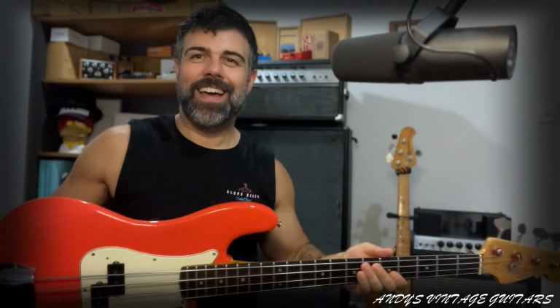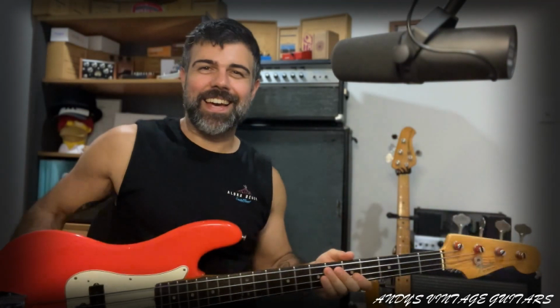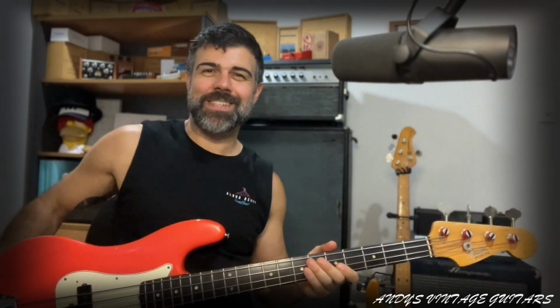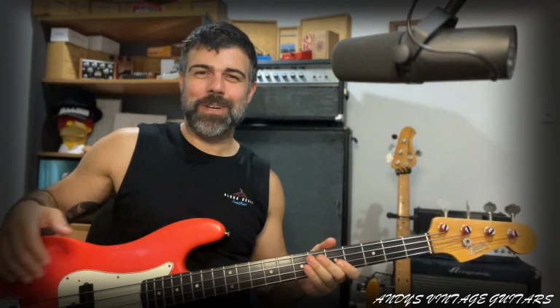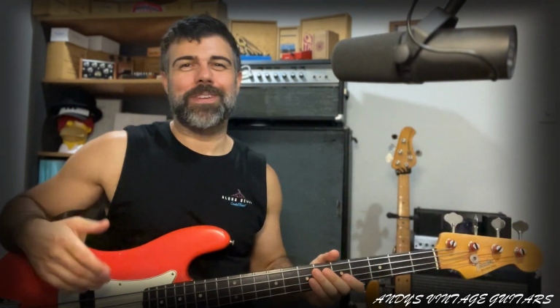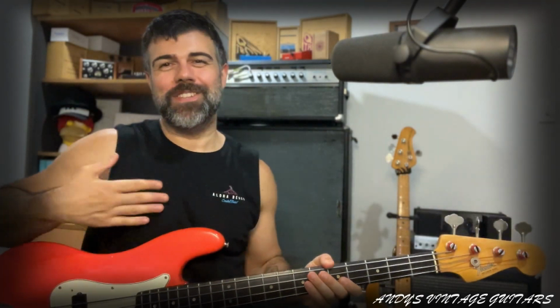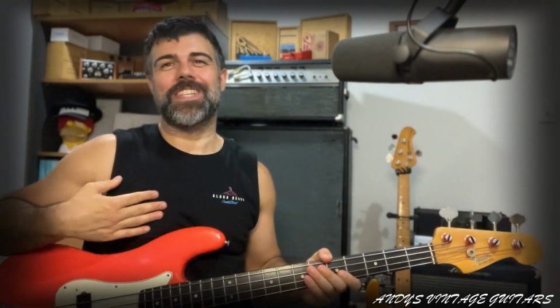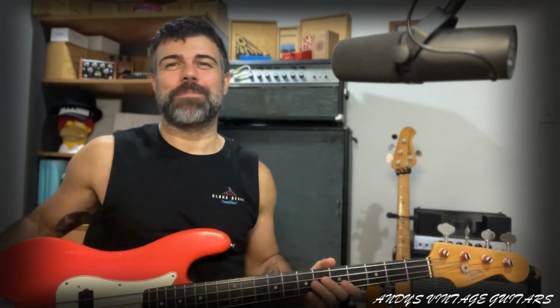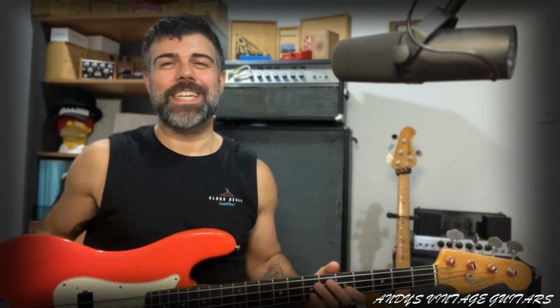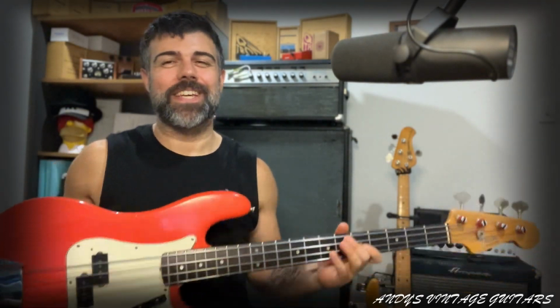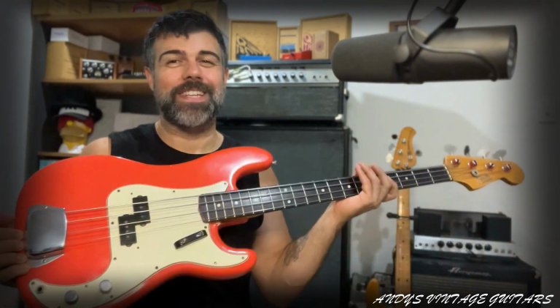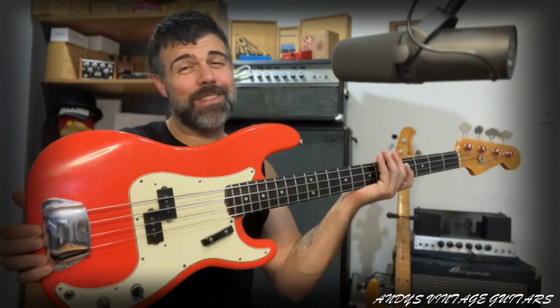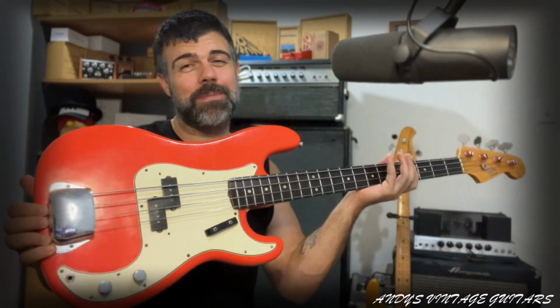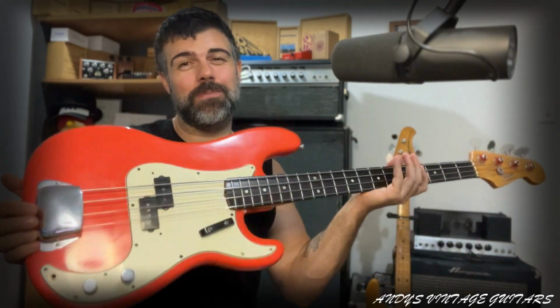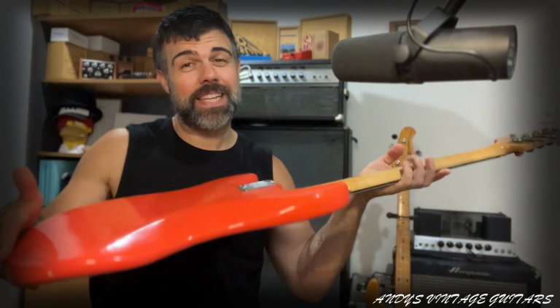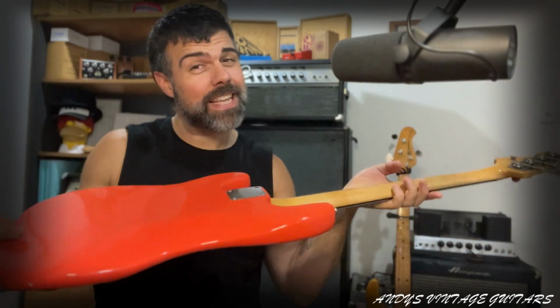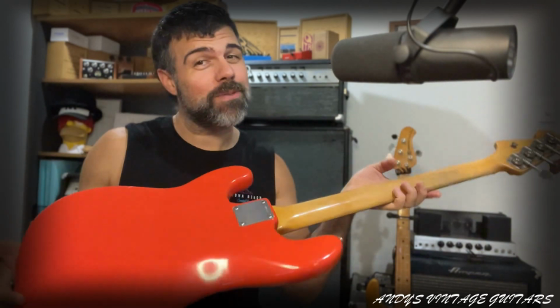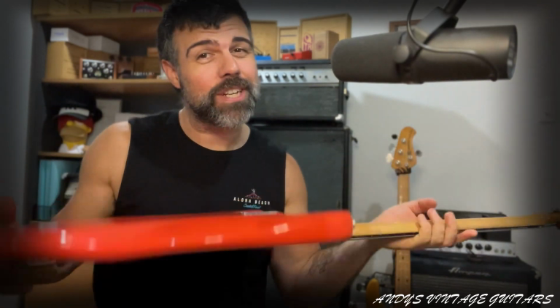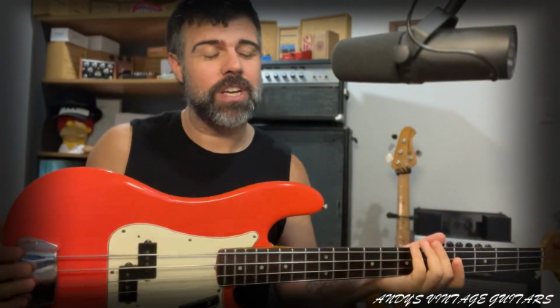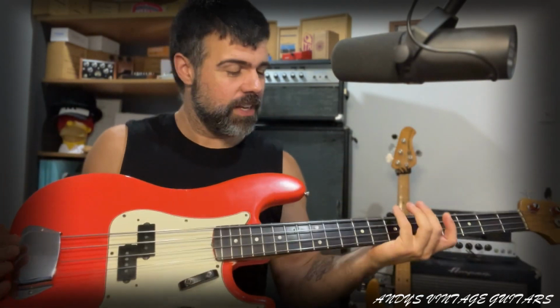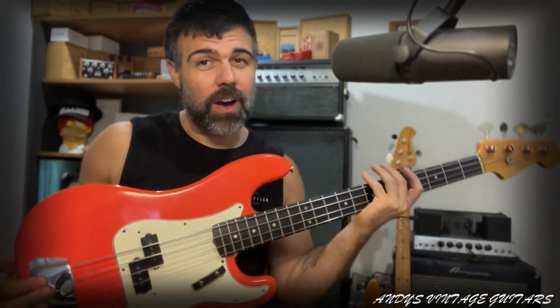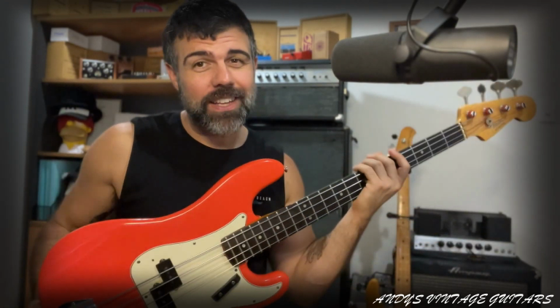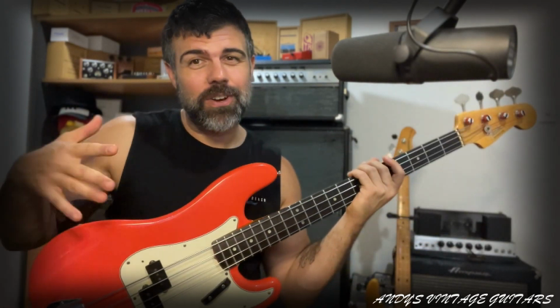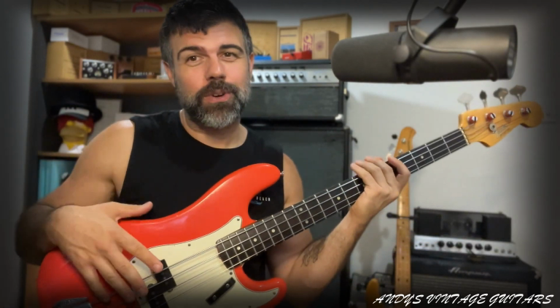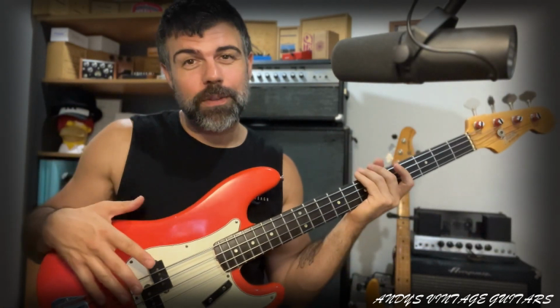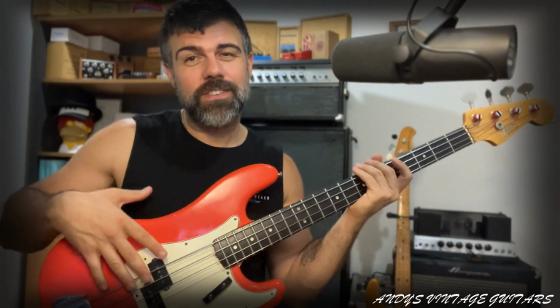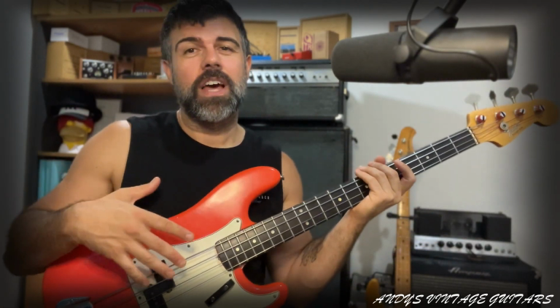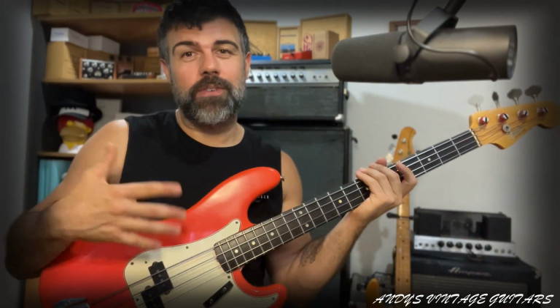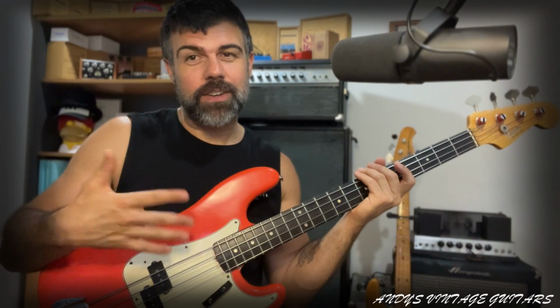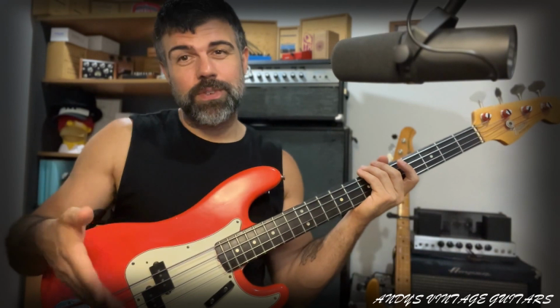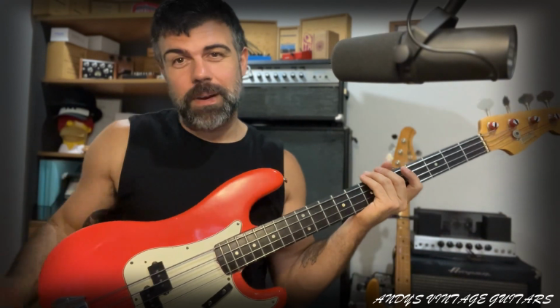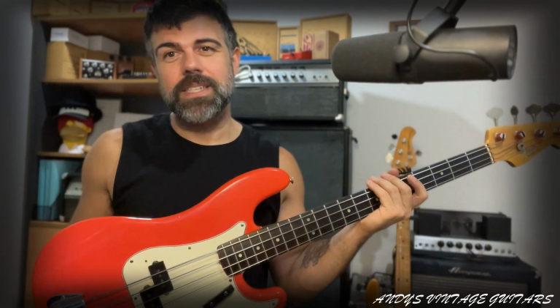Hi guys, welcome back to Andy's Vintage Guitars. I'm Andy and today I've got a '65 Precision Bass that has been refinished. I'd like to go through a couple of things regarding refinished basses.